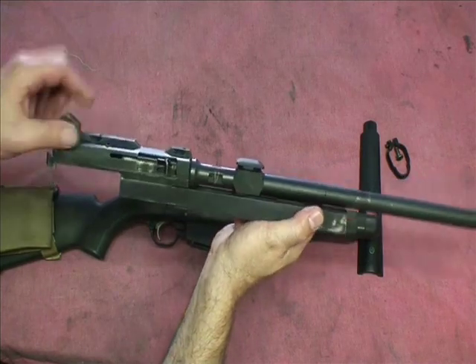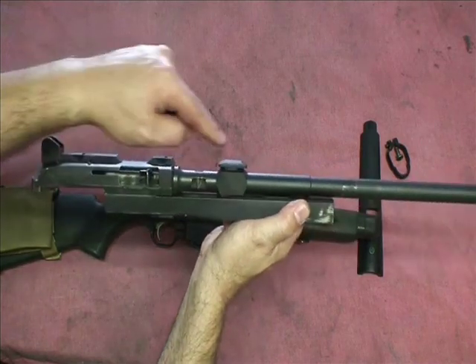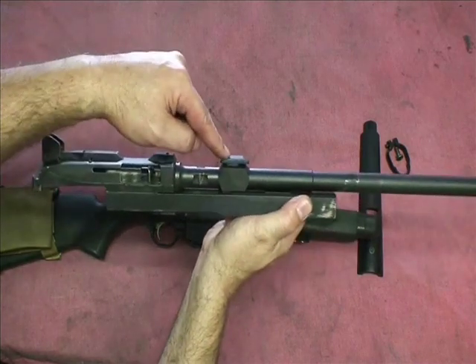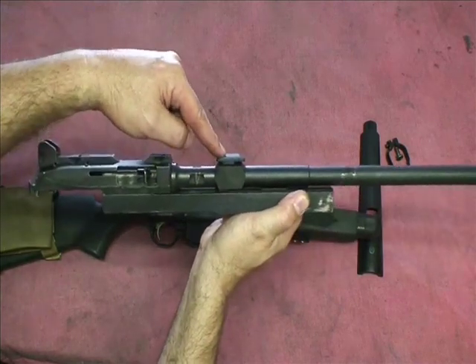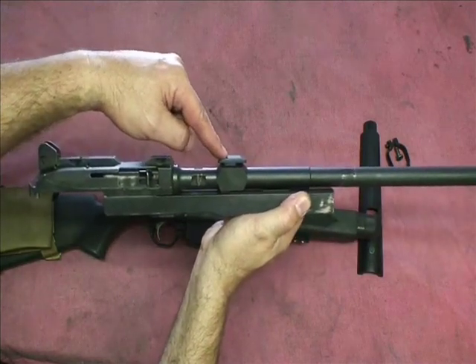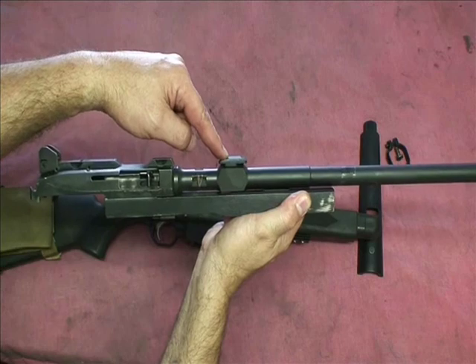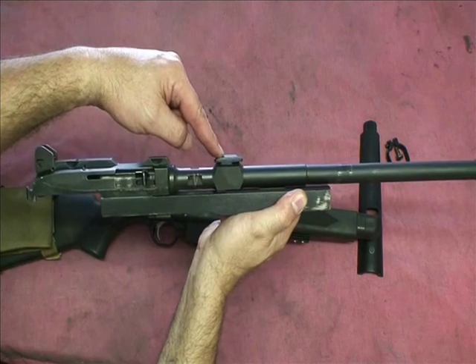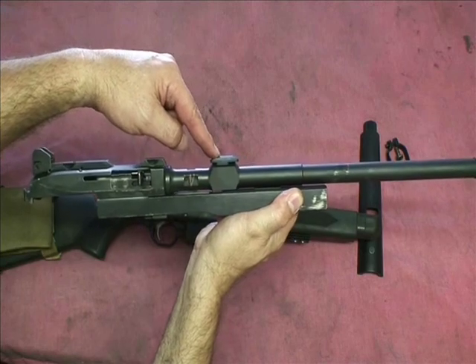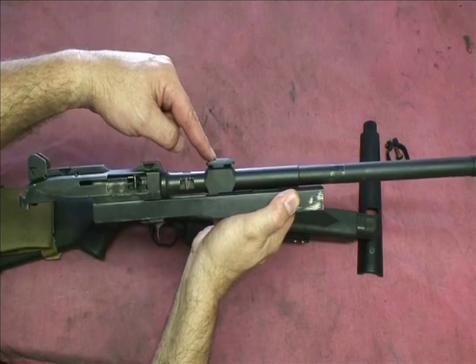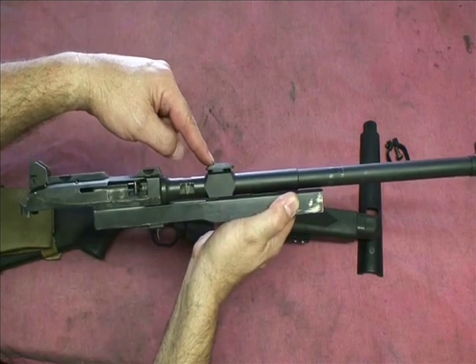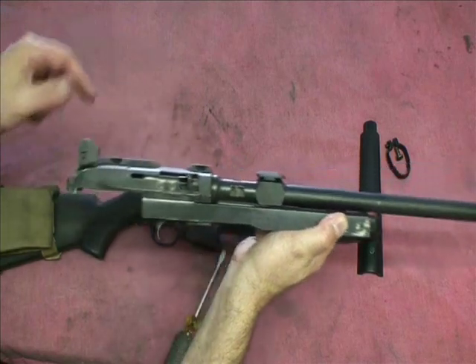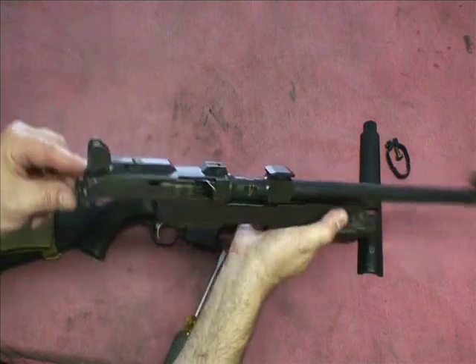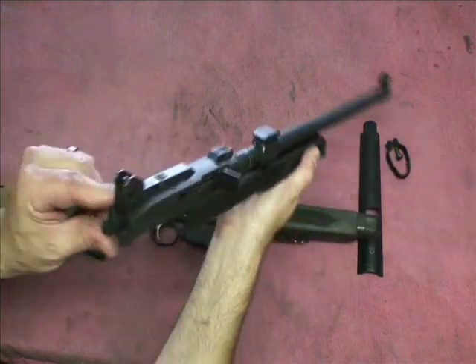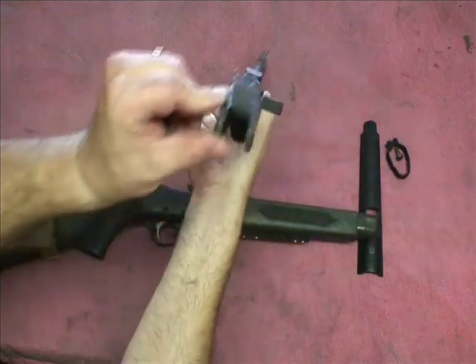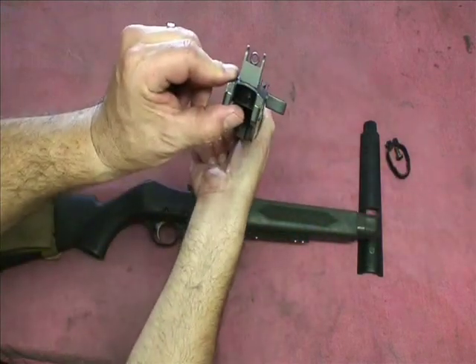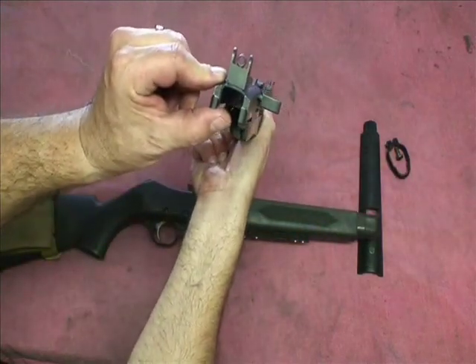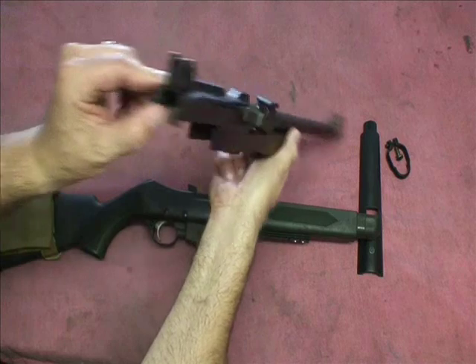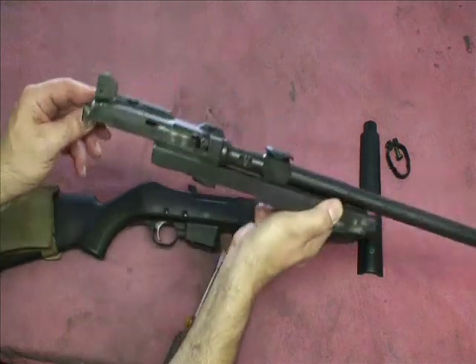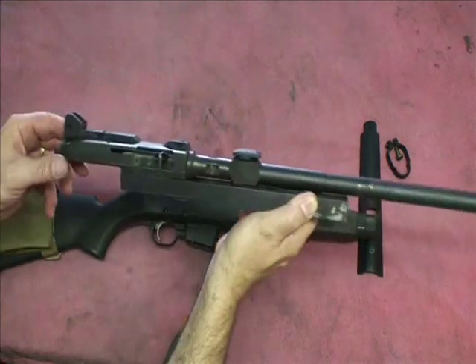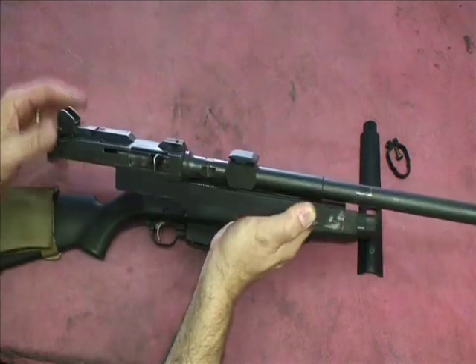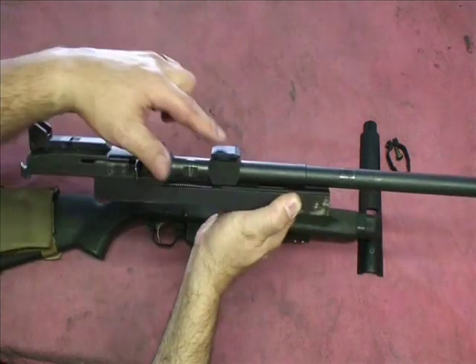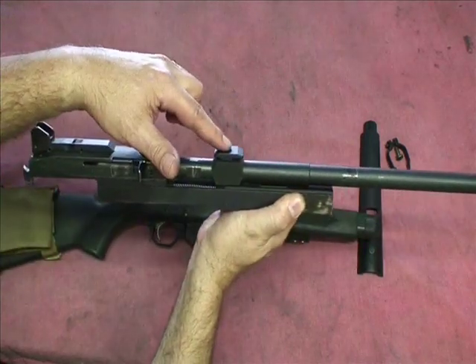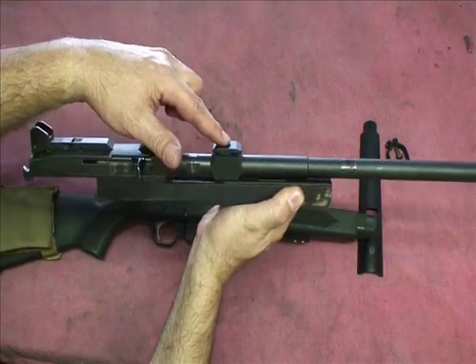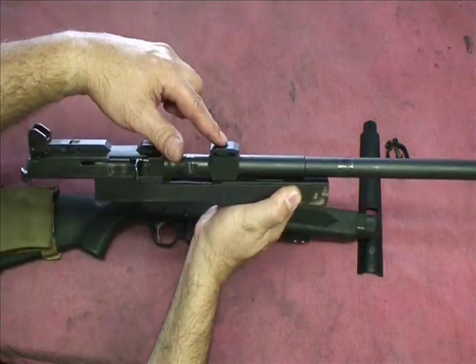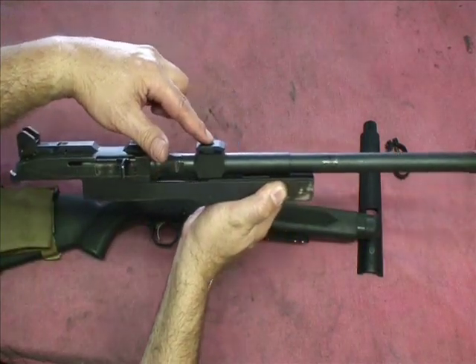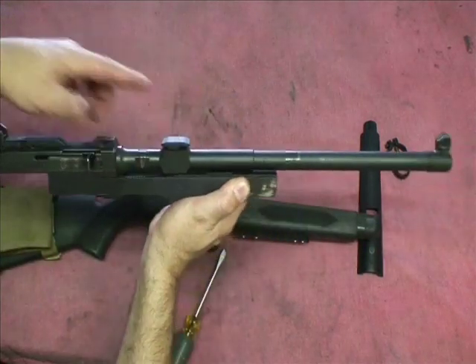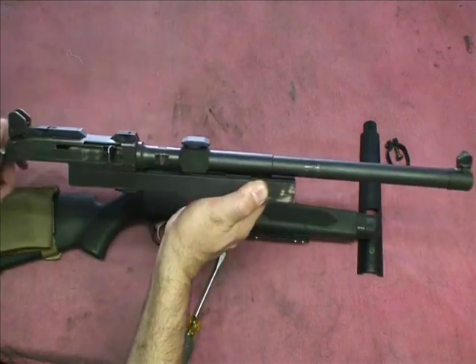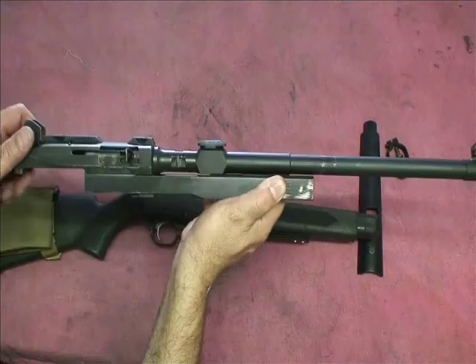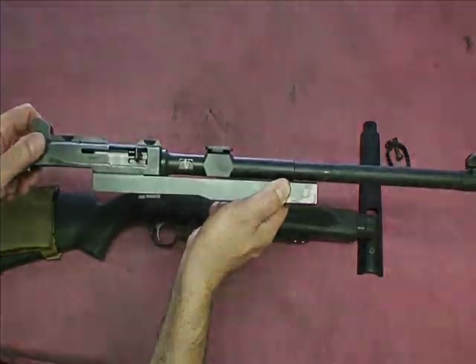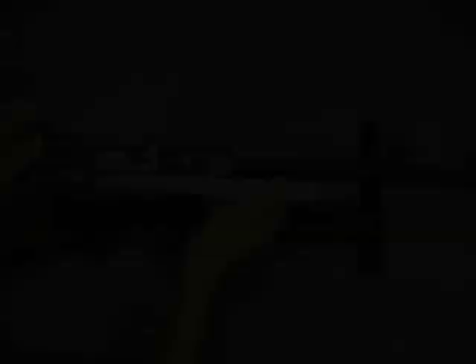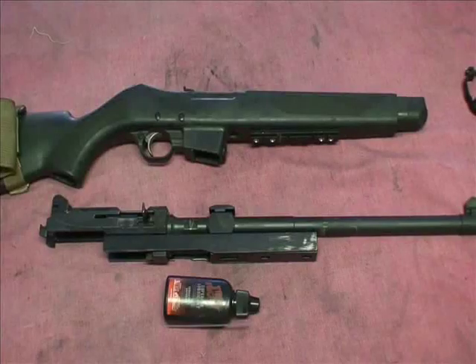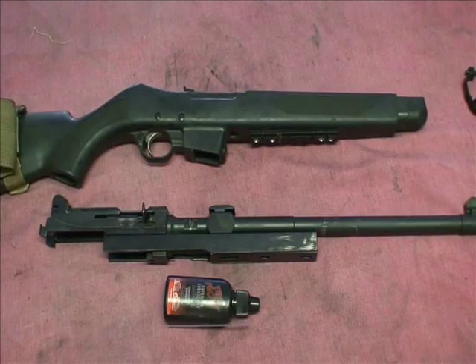This right here, just in case you're asking, that's a block for the rear sight aperture. This came with ghost ring sights. That's a block that you use for the other type of sights.